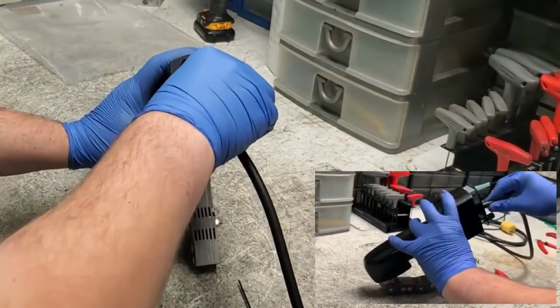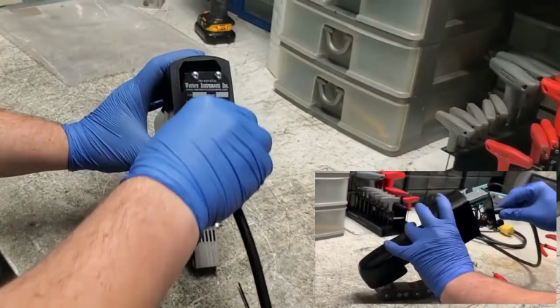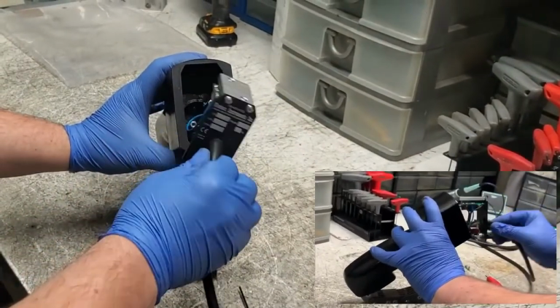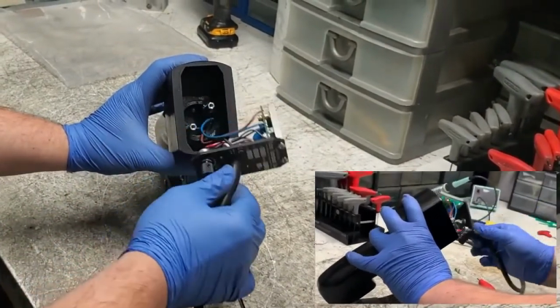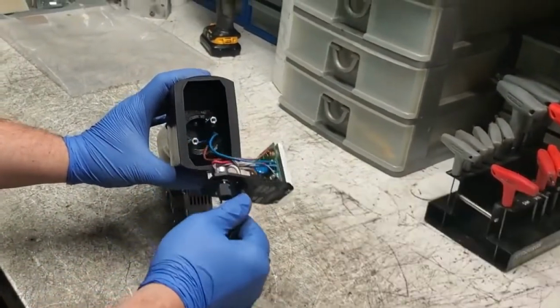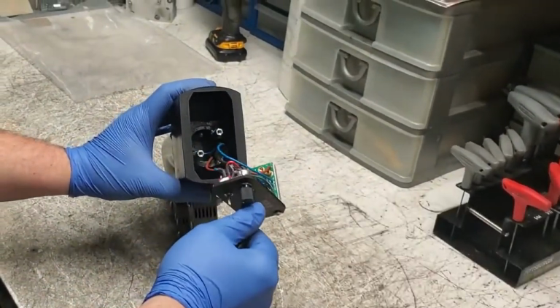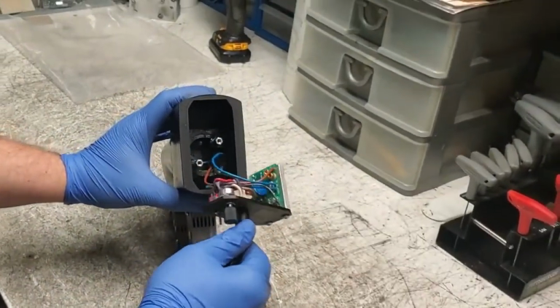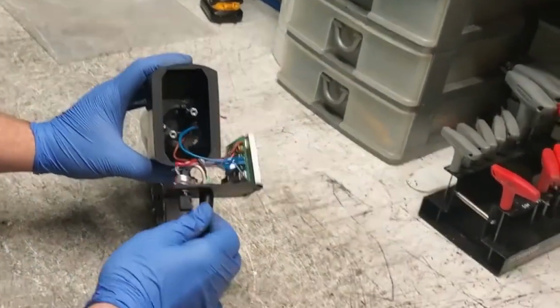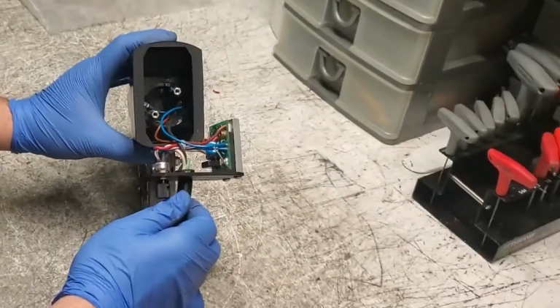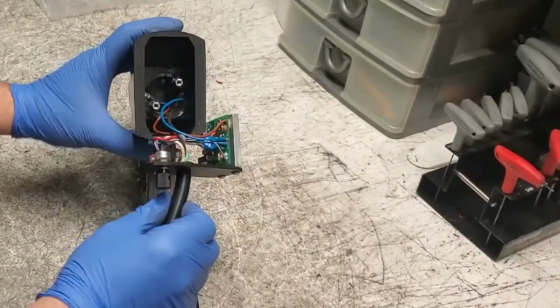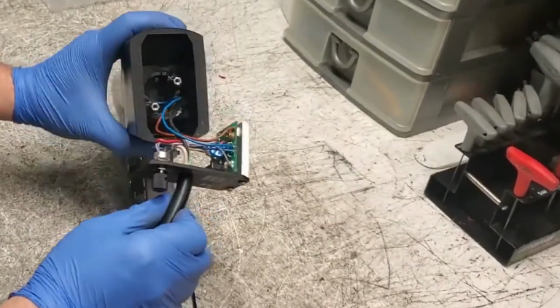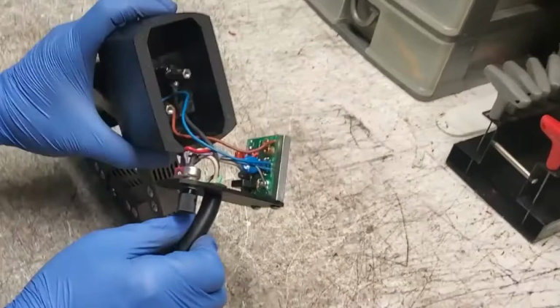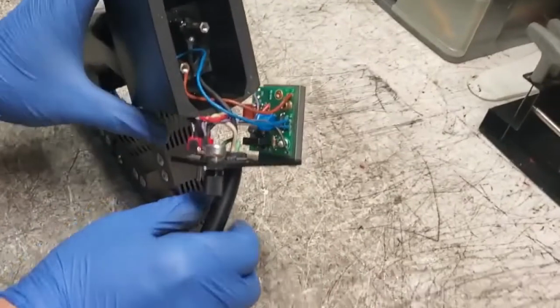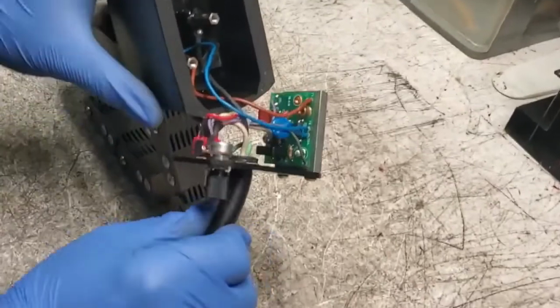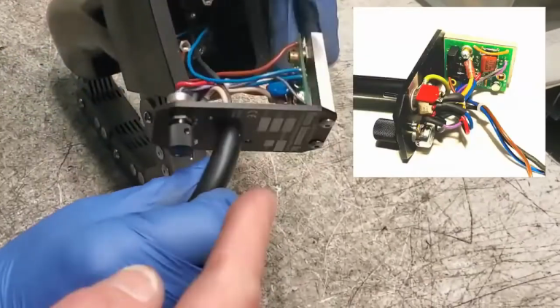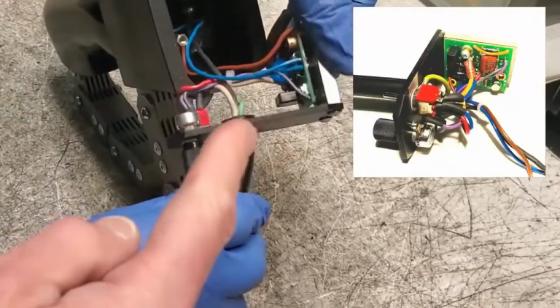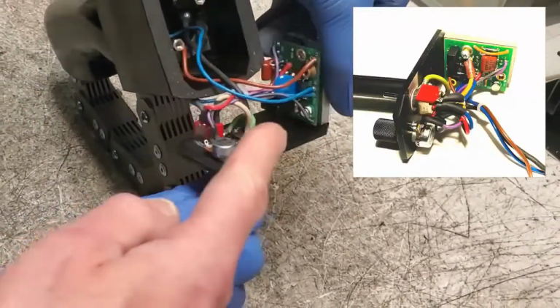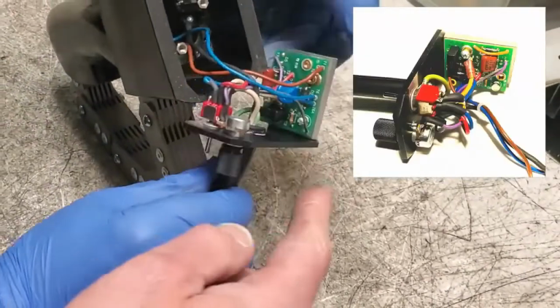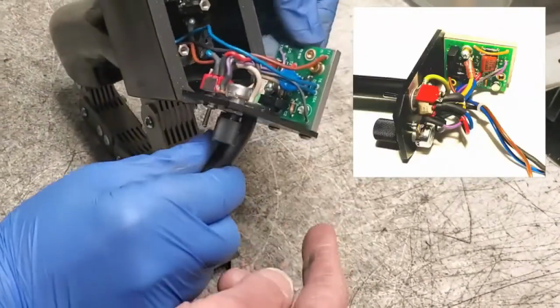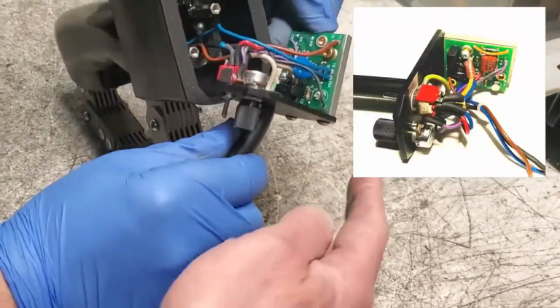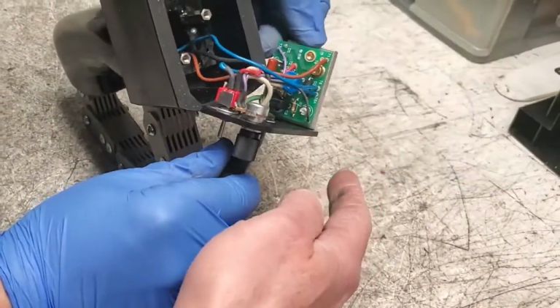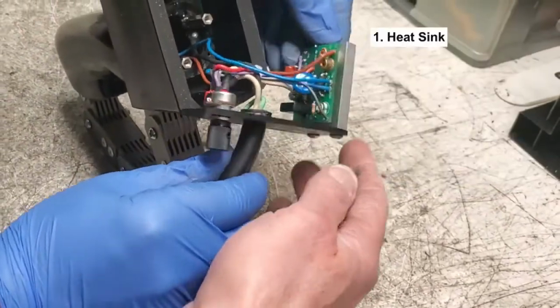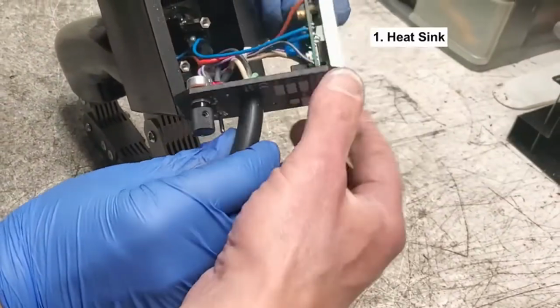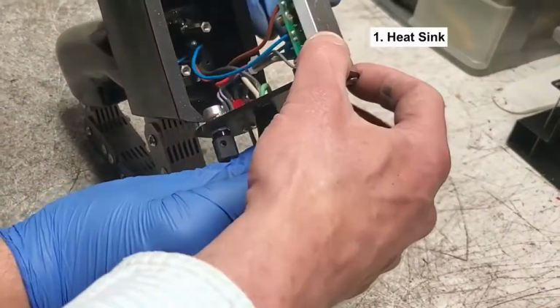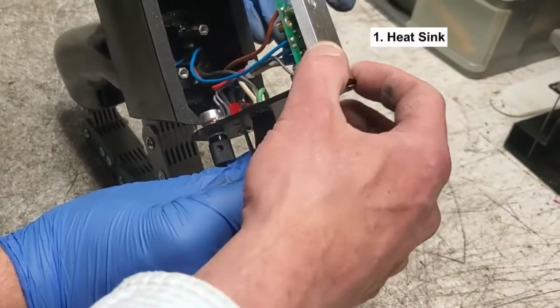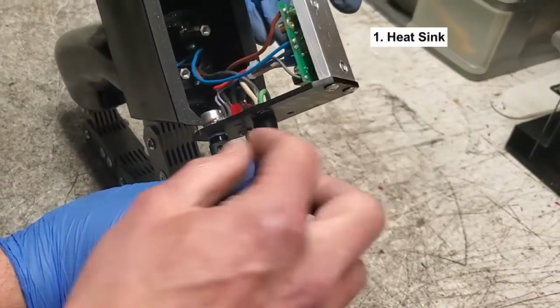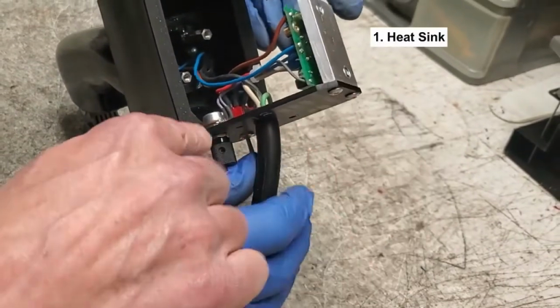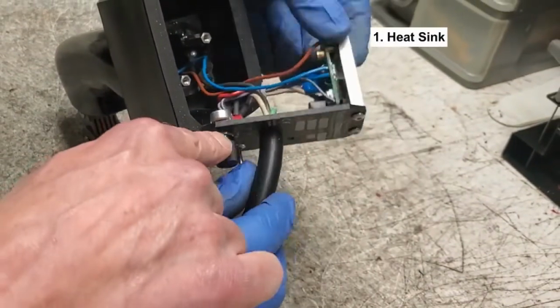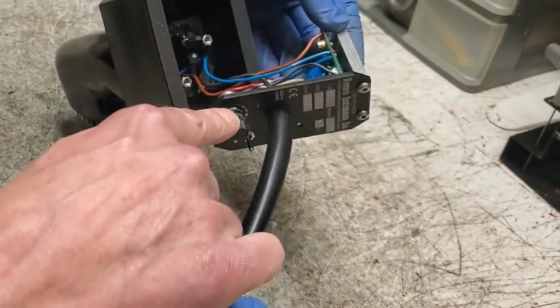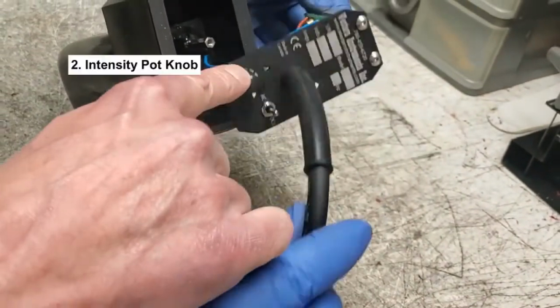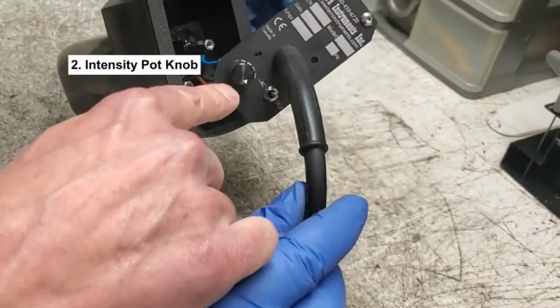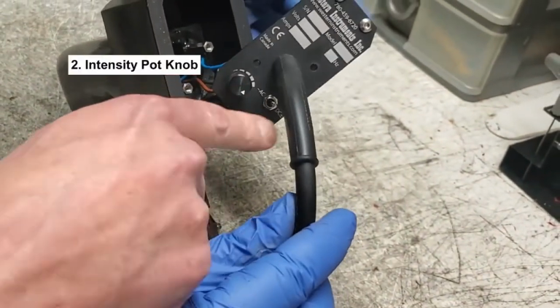Oh, and there it is. You can see the control board on it. We have a control board that's mounted to a heat sink over here. We have the pot — the potentiometer adjustment.